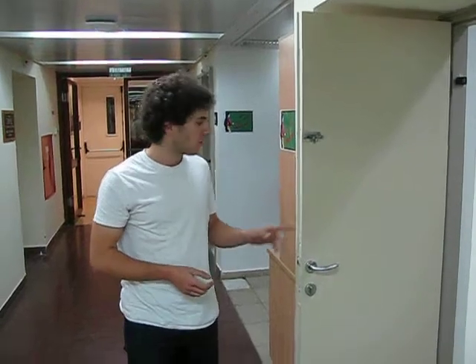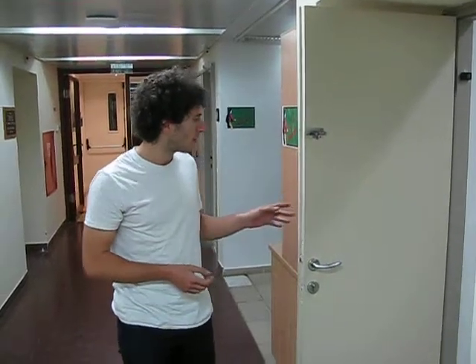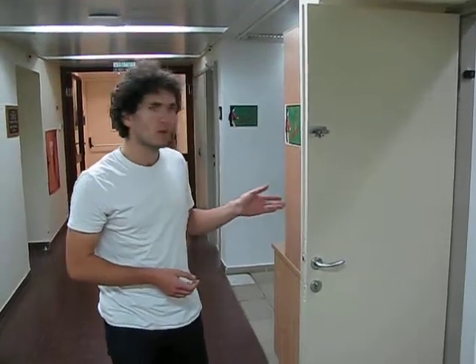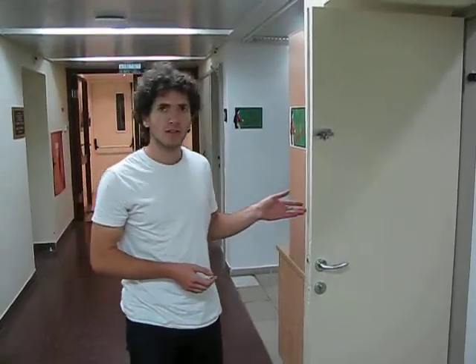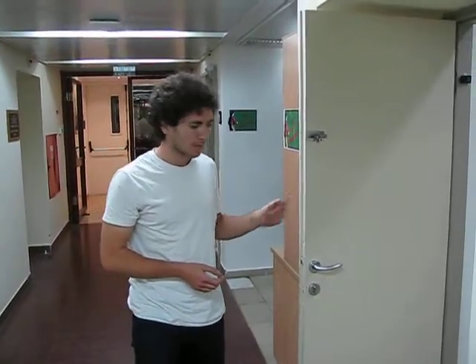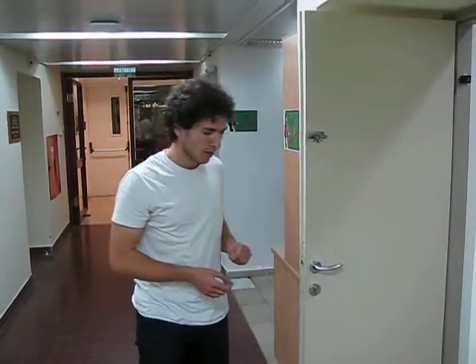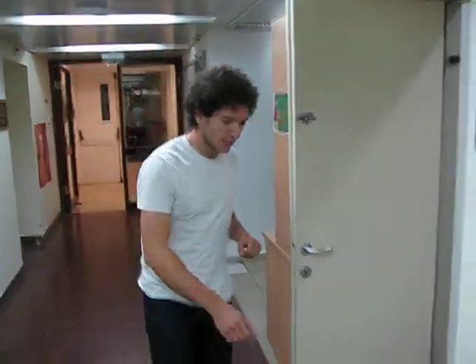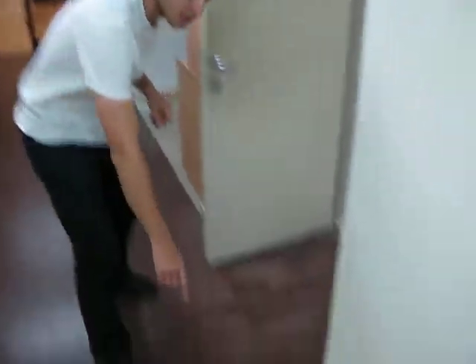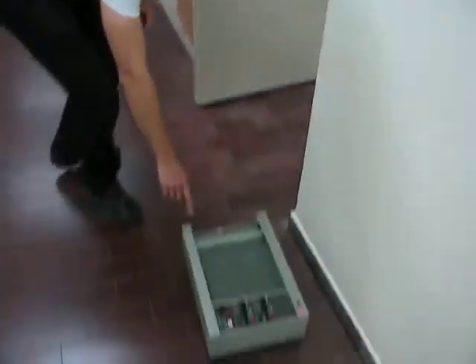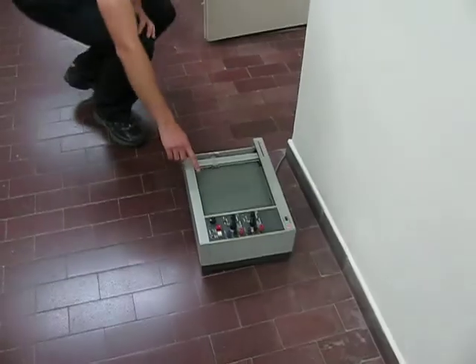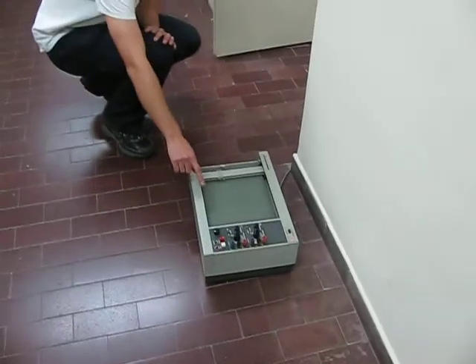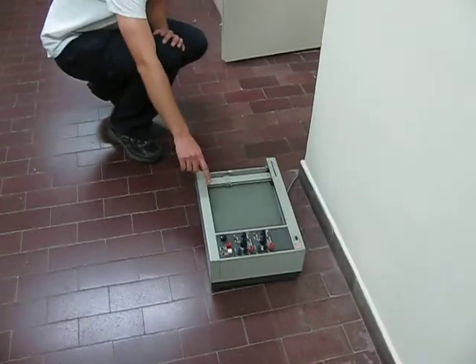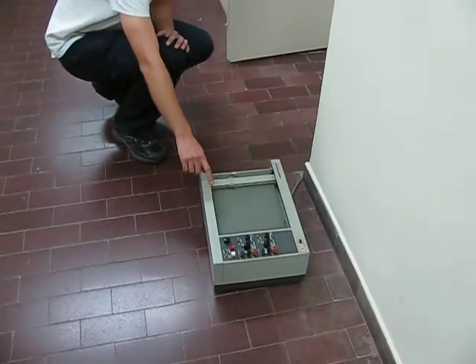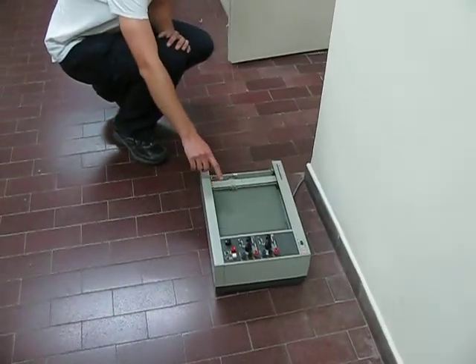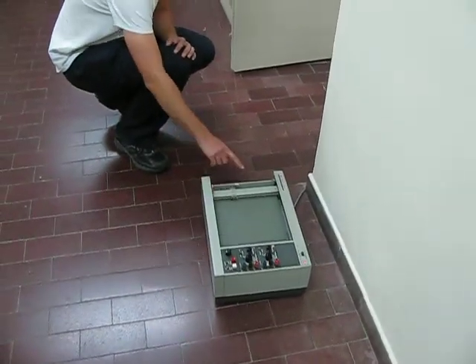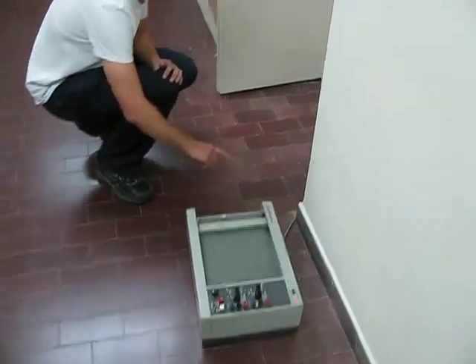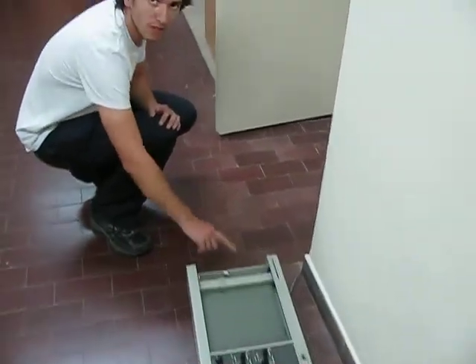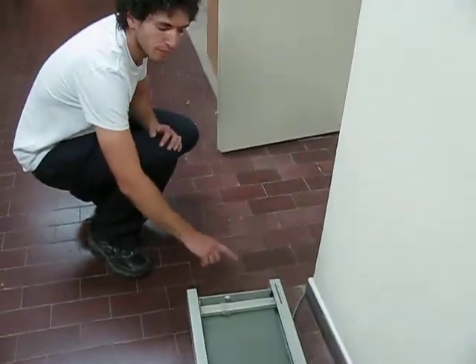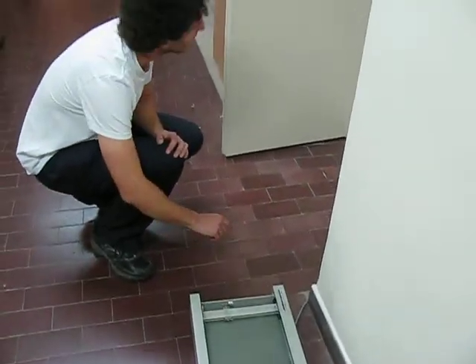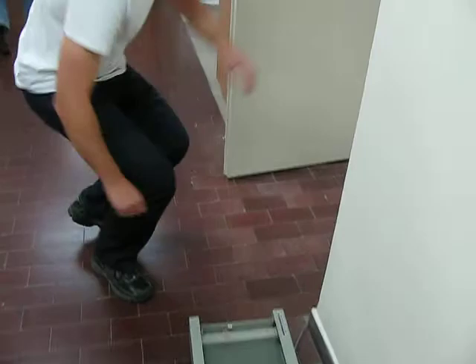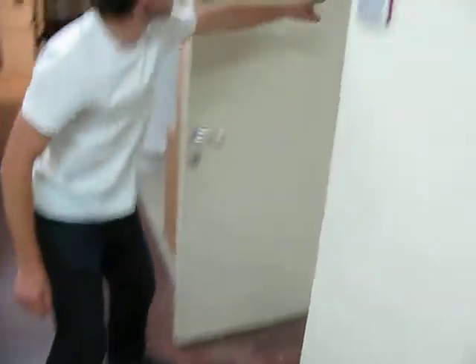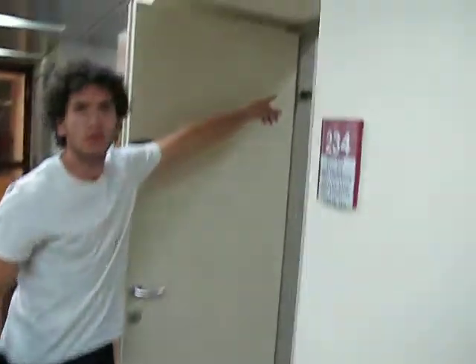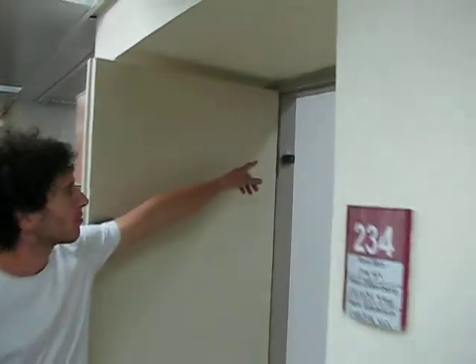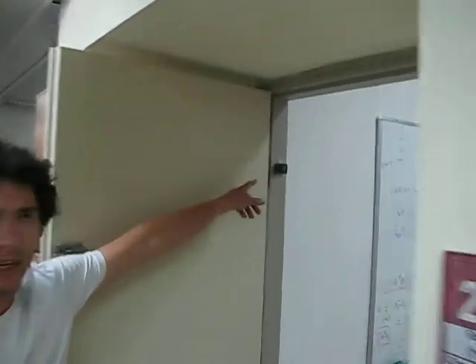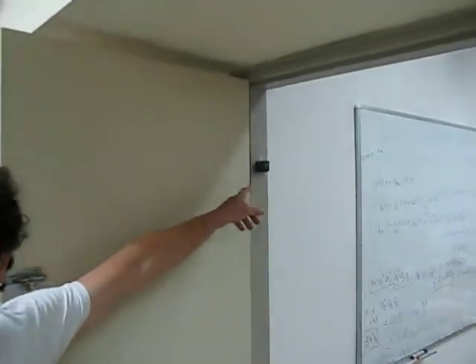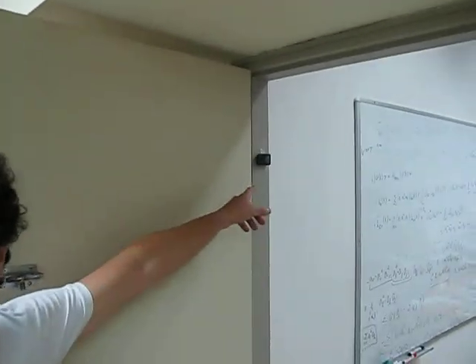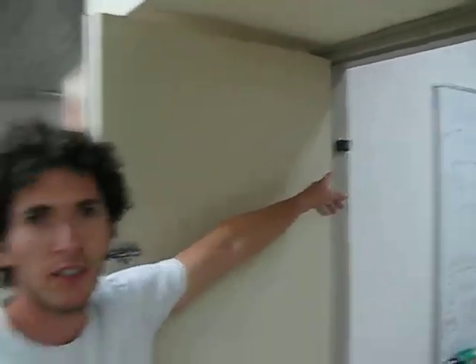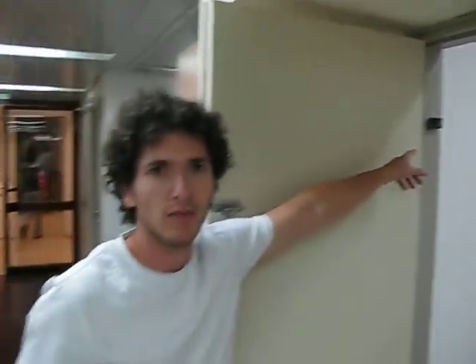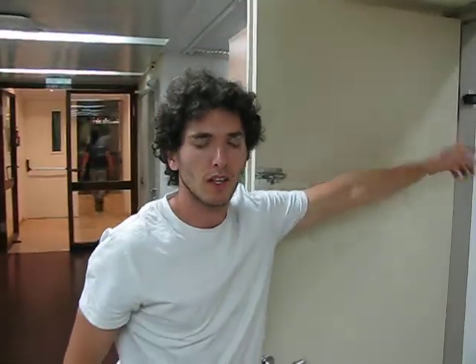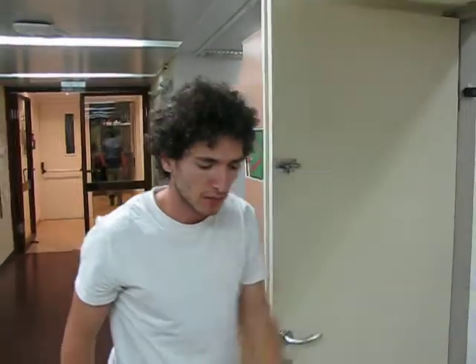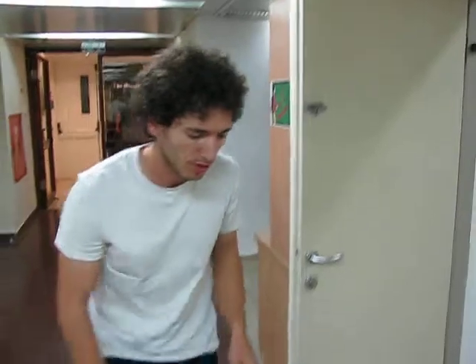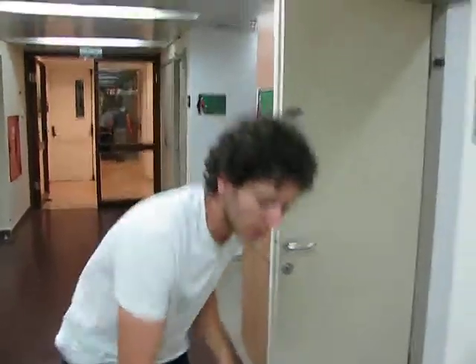We have here a normal office door, a device for pulling the door at a constant velocity using a stream, and a microphone close to the door hinge to record the sounds. Let me operate the device.